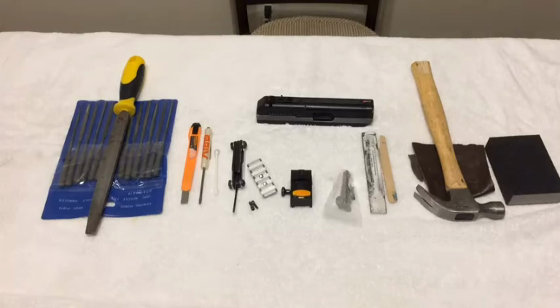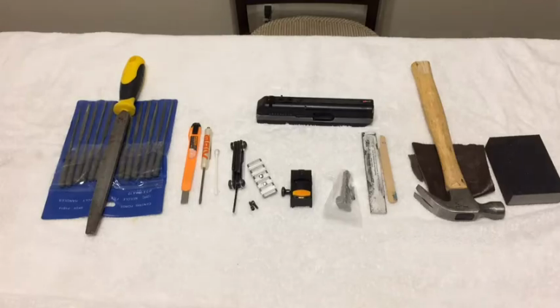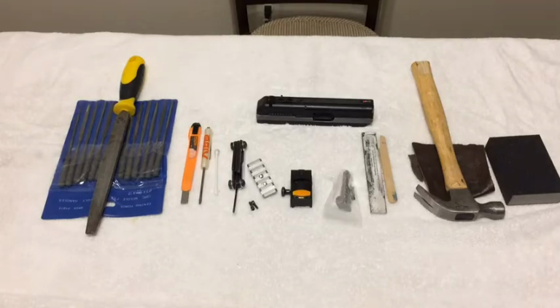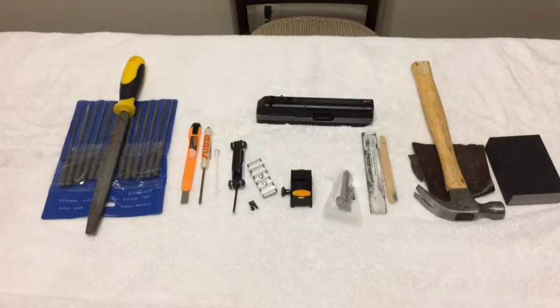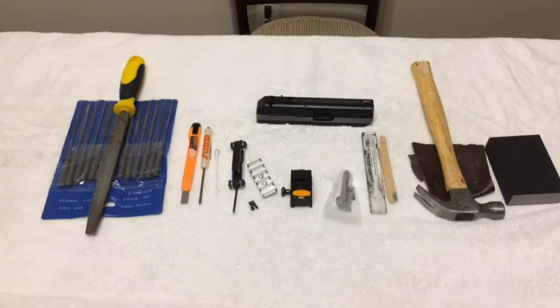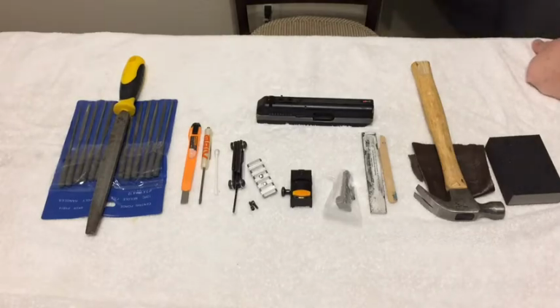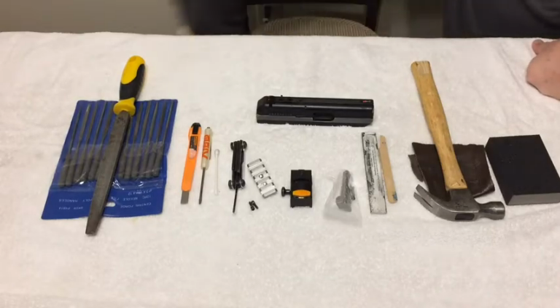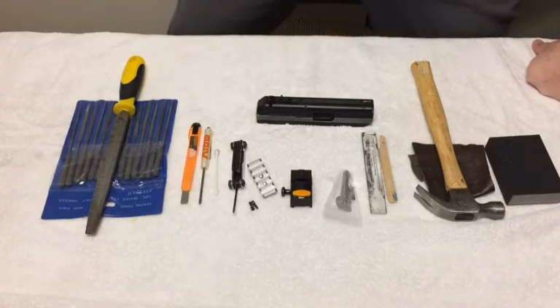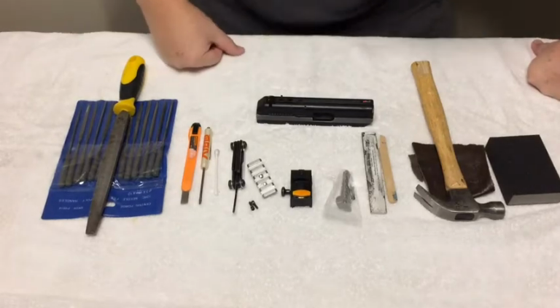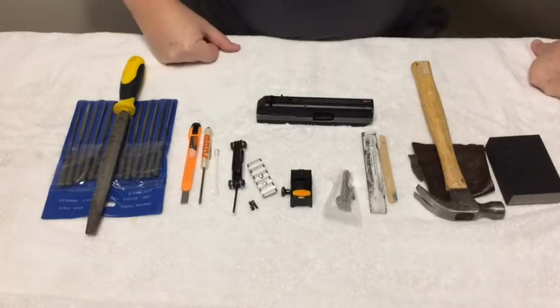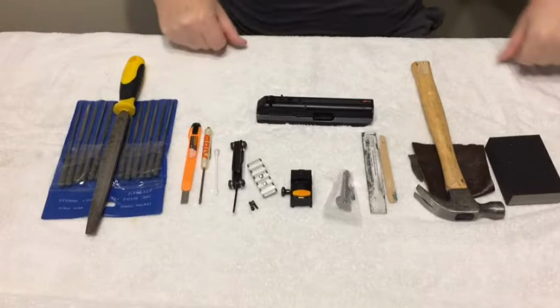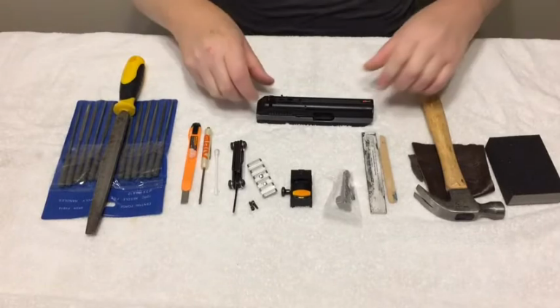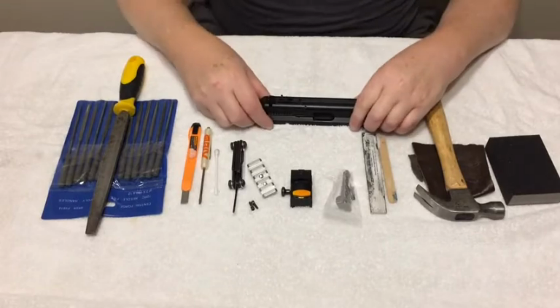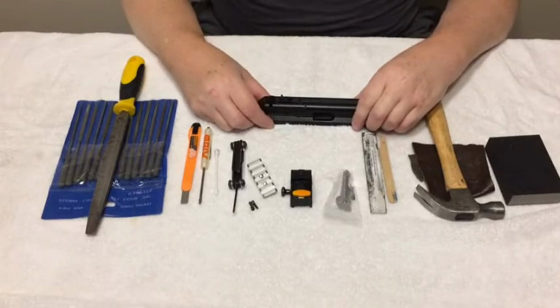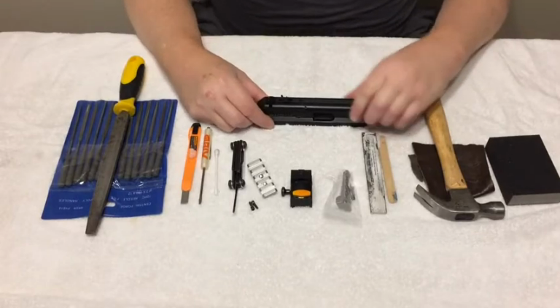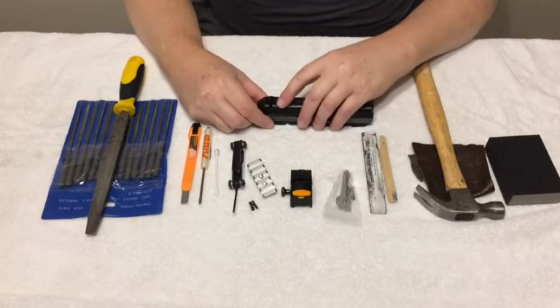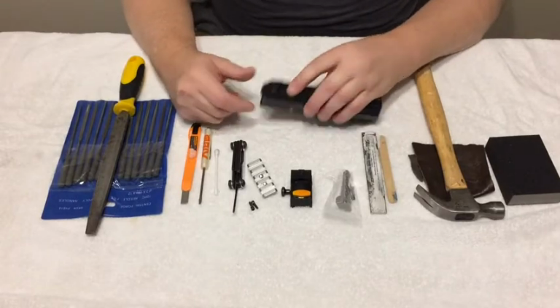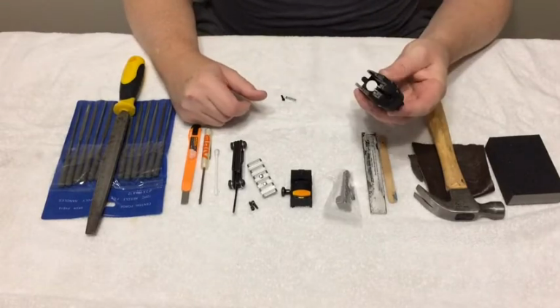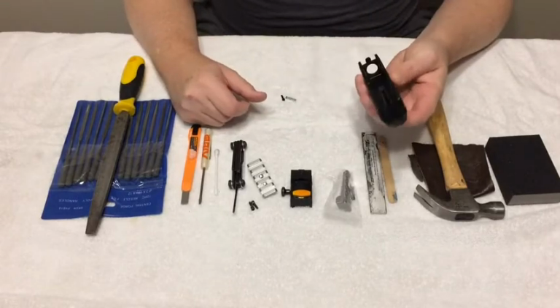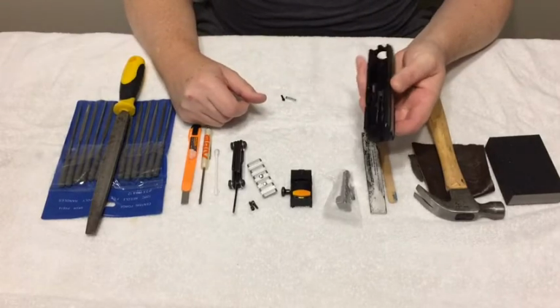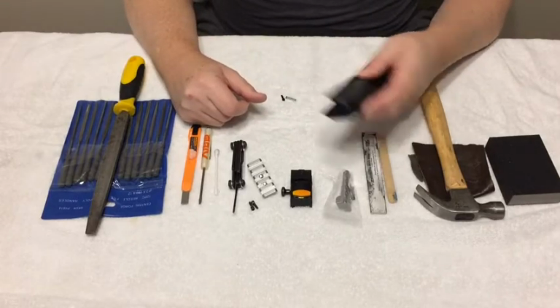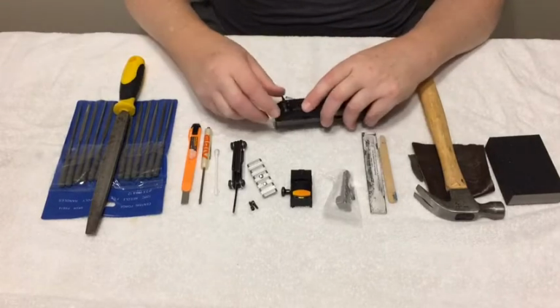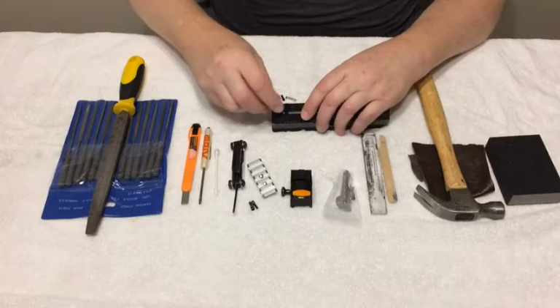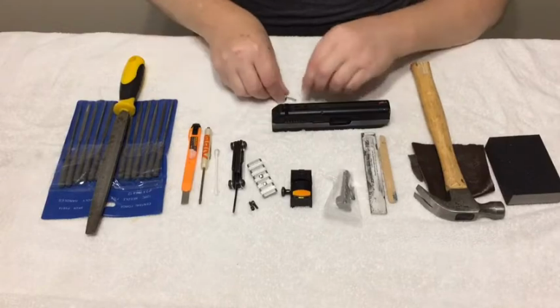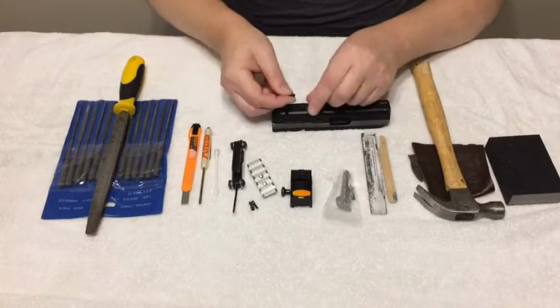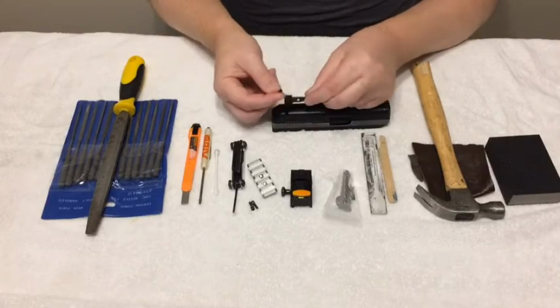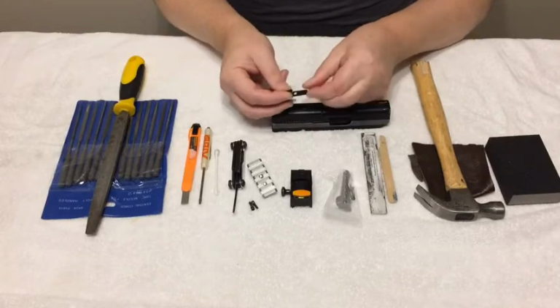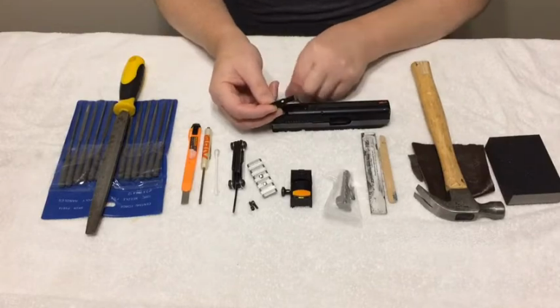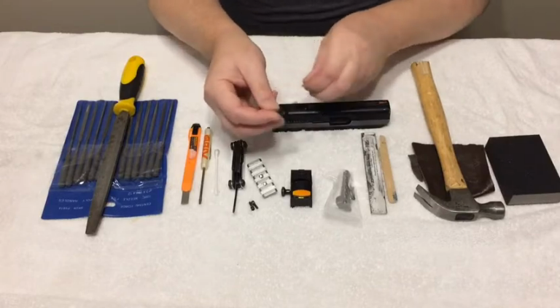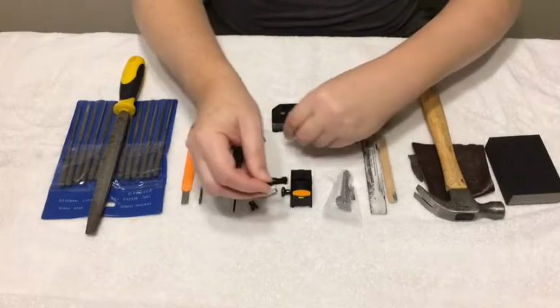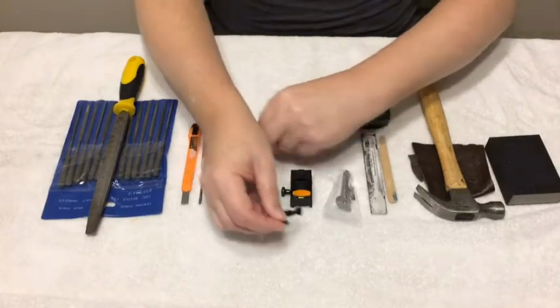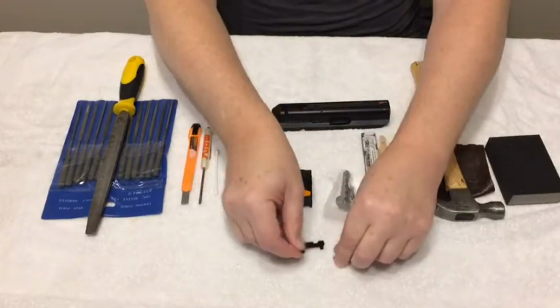Welcome to the JS Arms Co. High Point Picatinny top rail installation. I've taken my slide completely off the pistol, removed the two screws and the spring, and the rear sight has now come free.